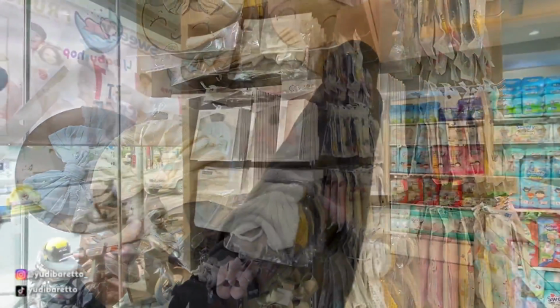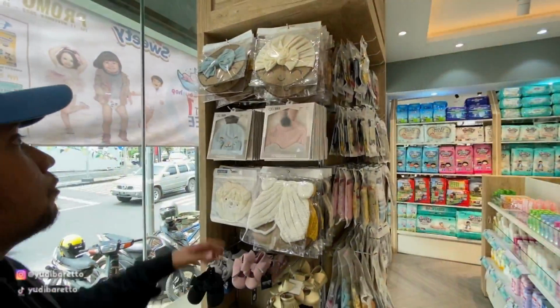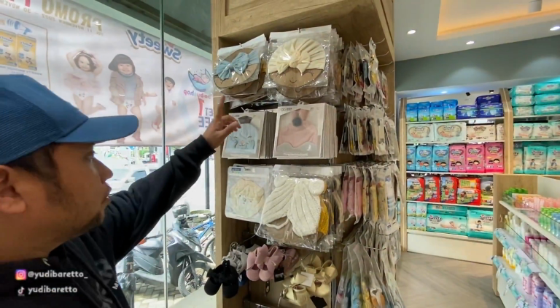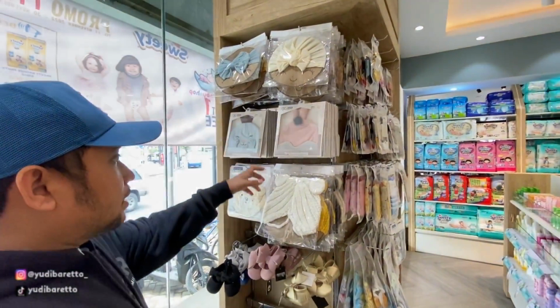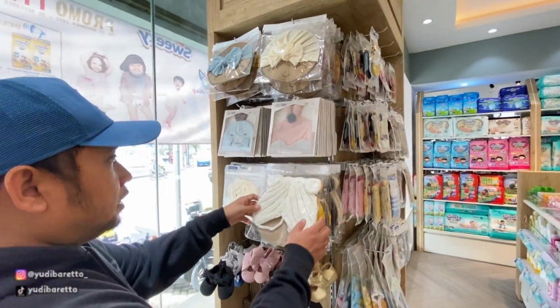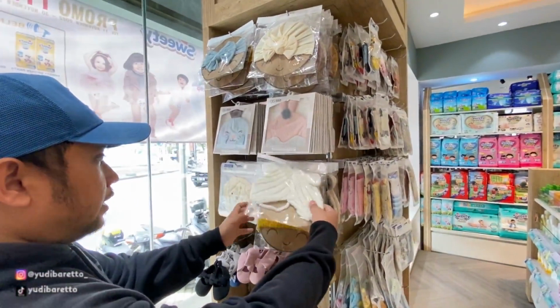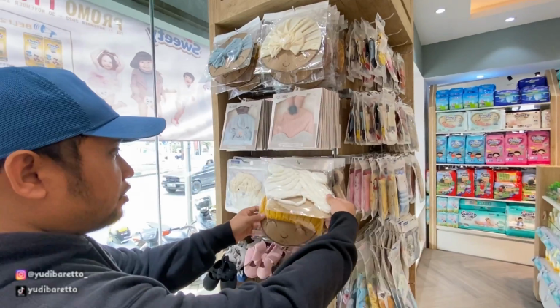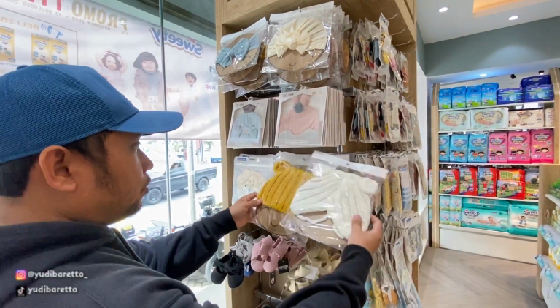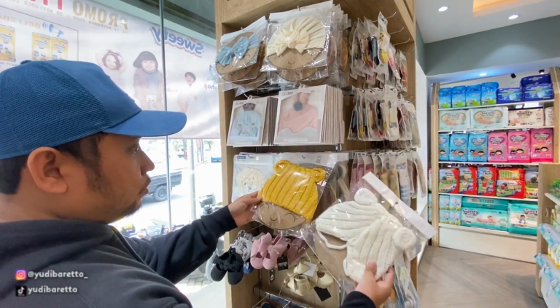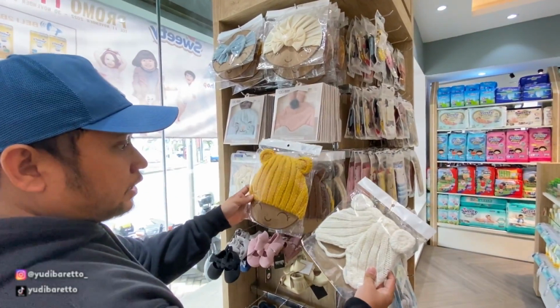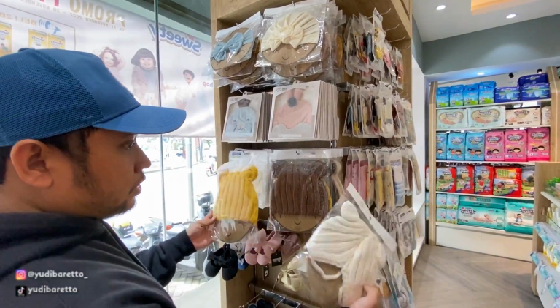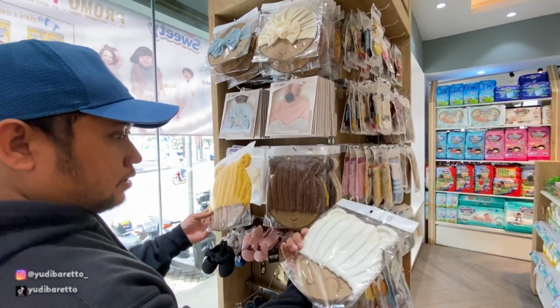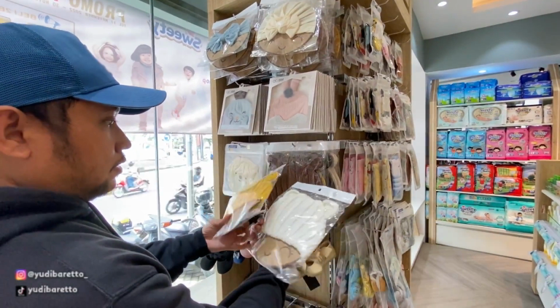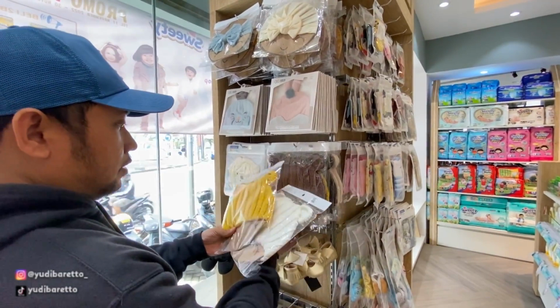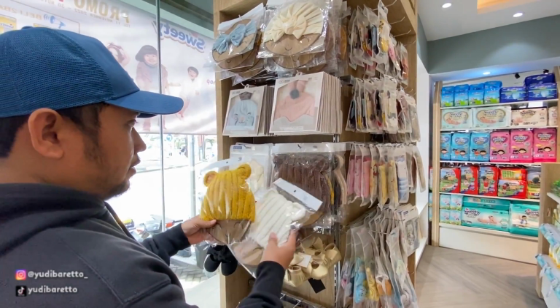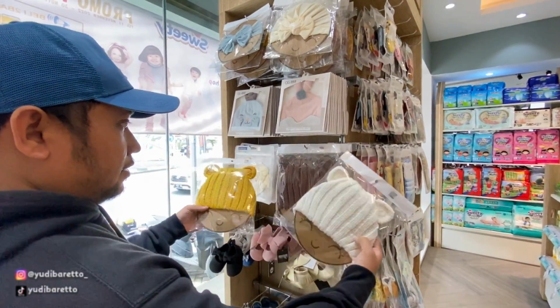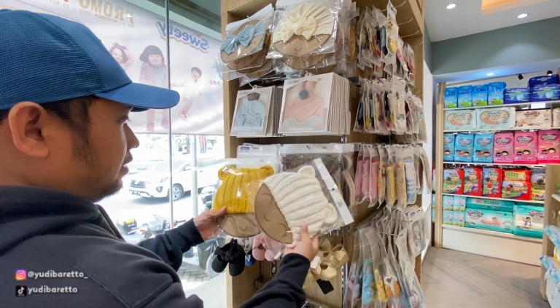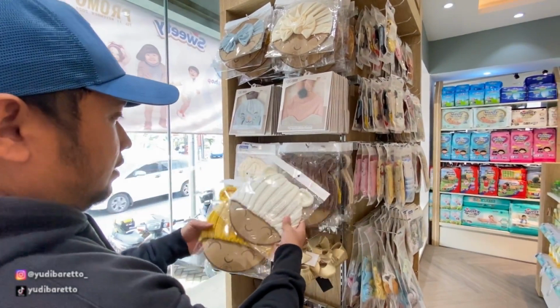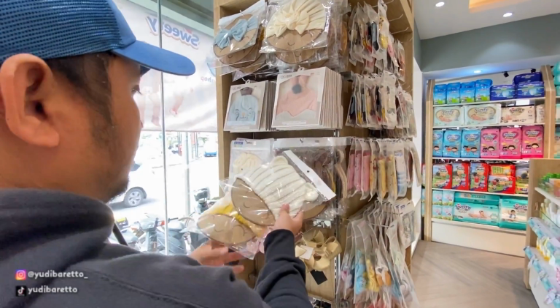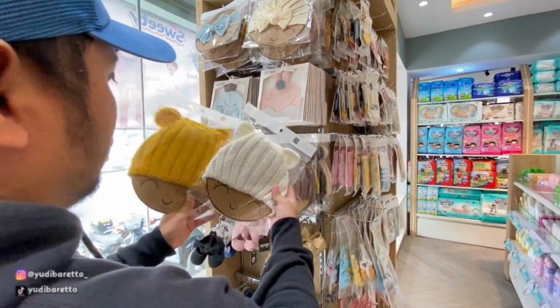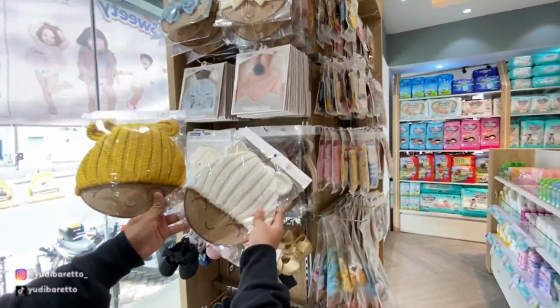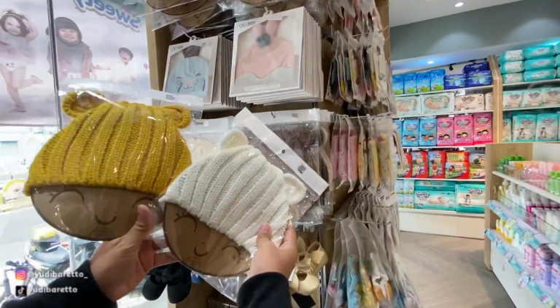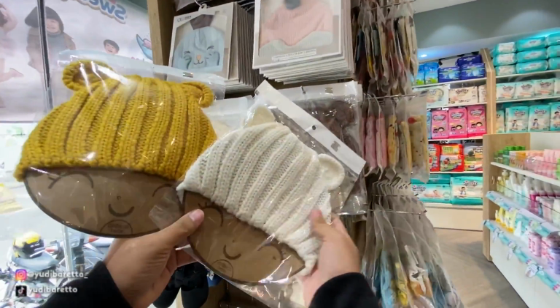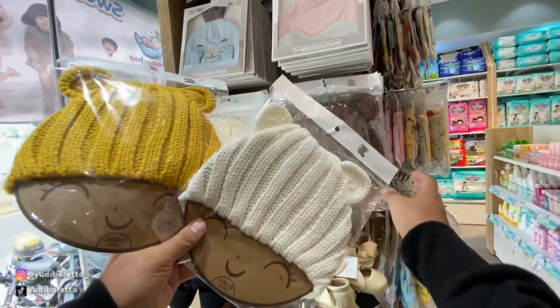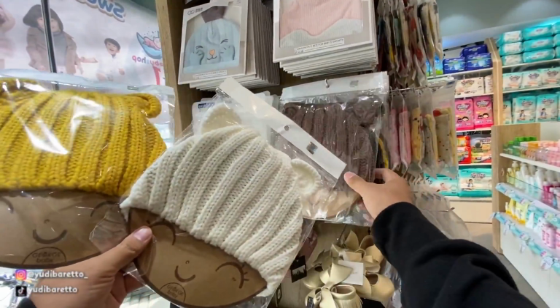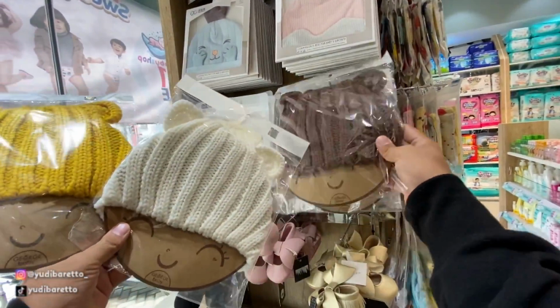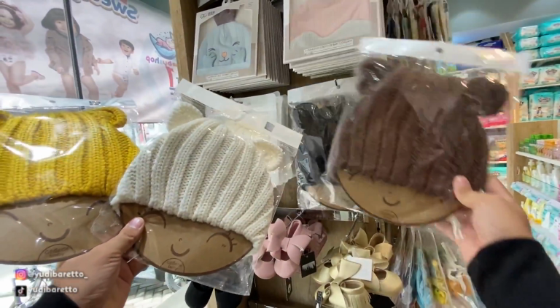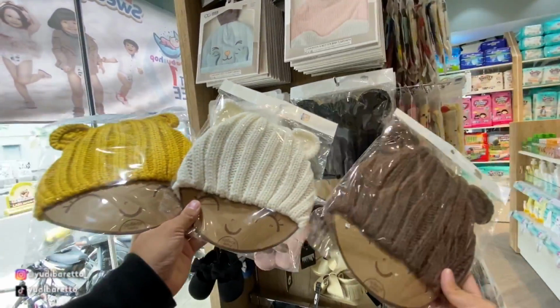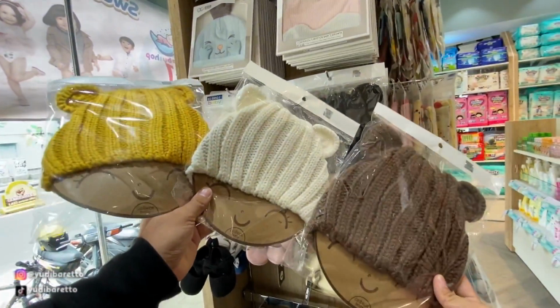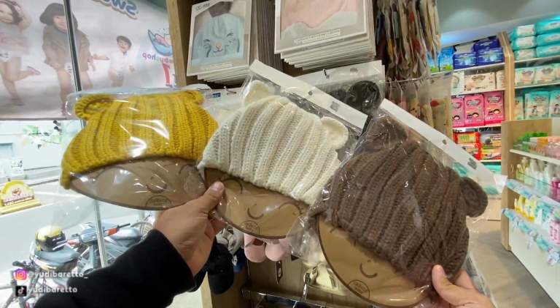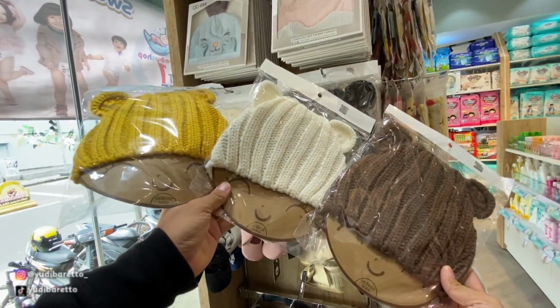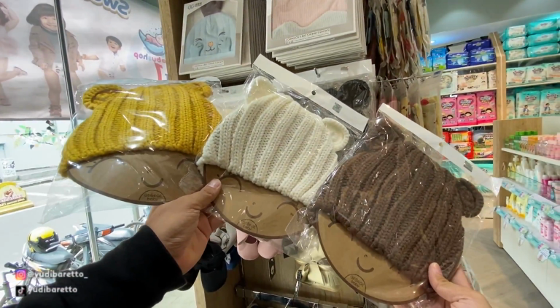Bentuknya juga macam-macam nih. Ada yang rajut juga, bahan rajut. Ini gemesin banget sih. Kayak pengen buru-buru punya anak ya.